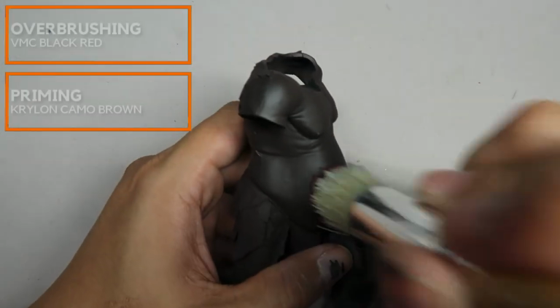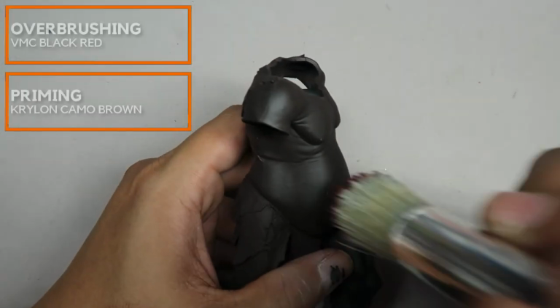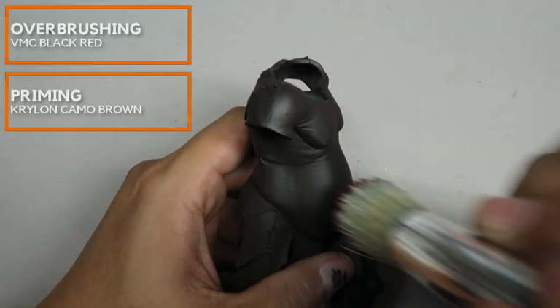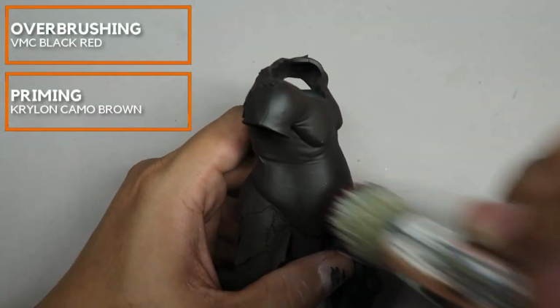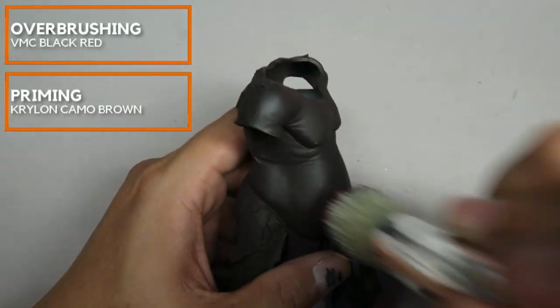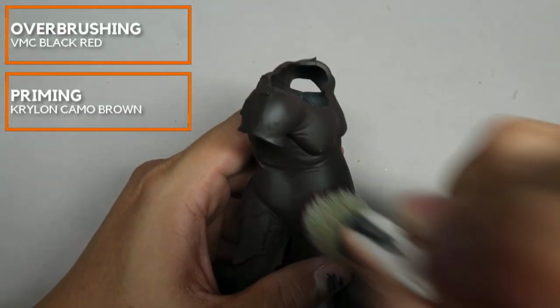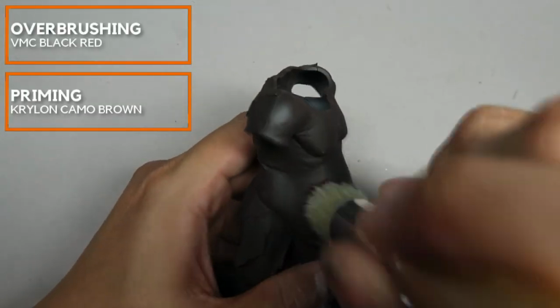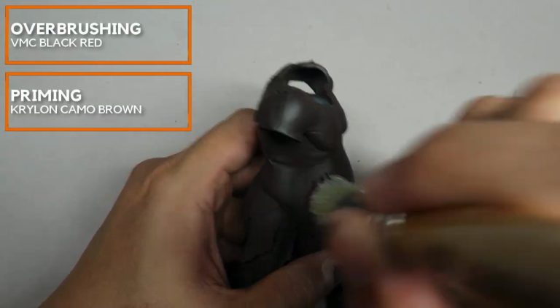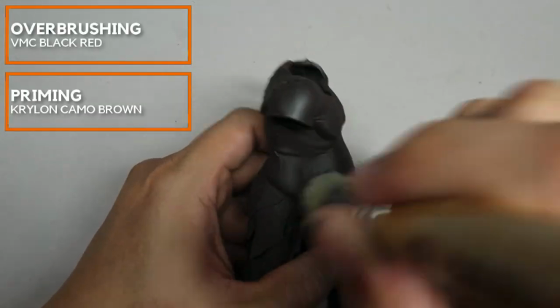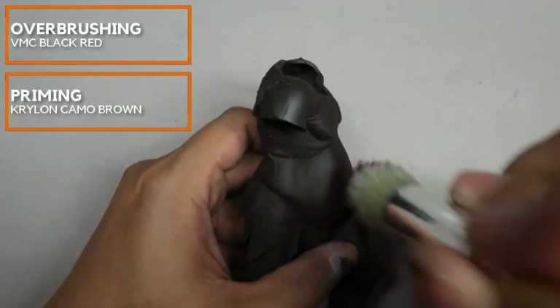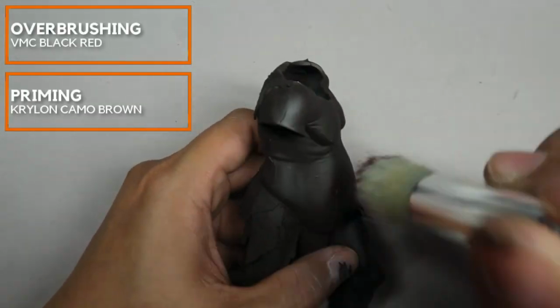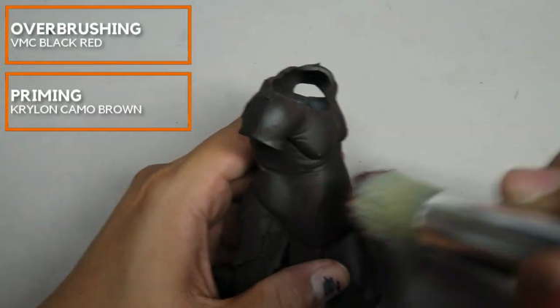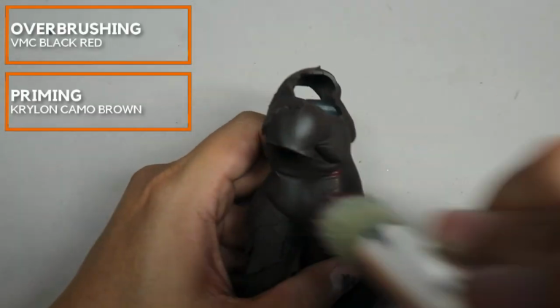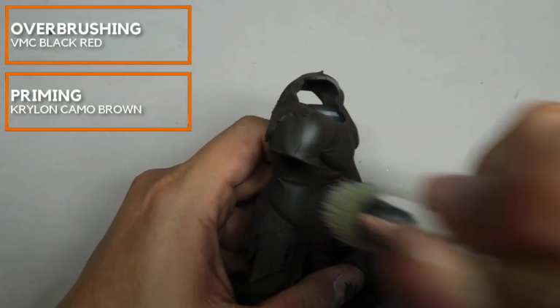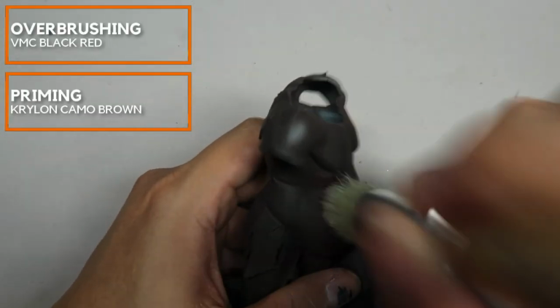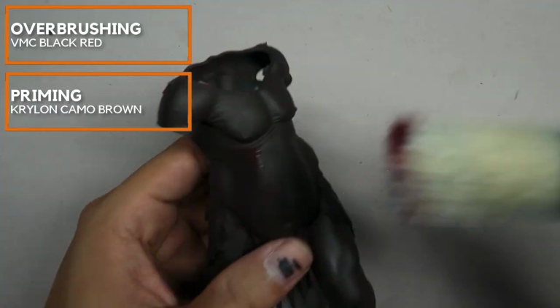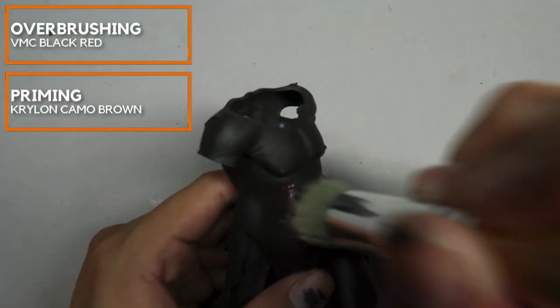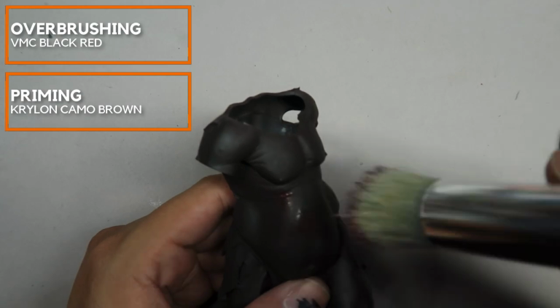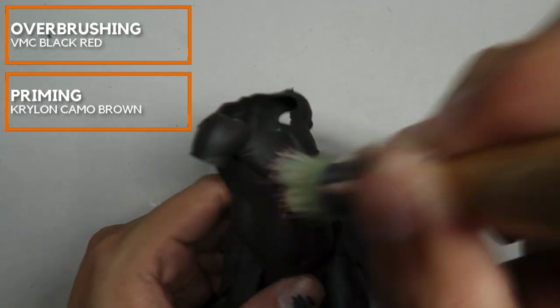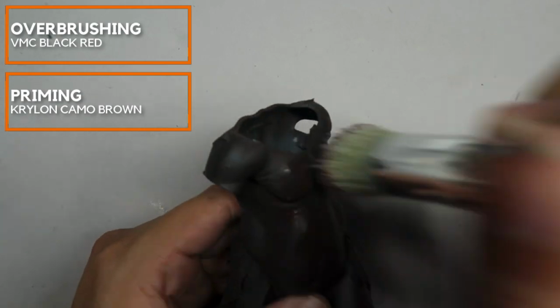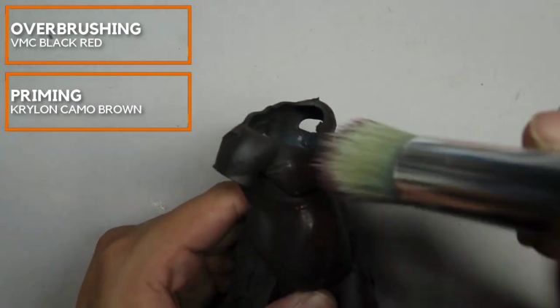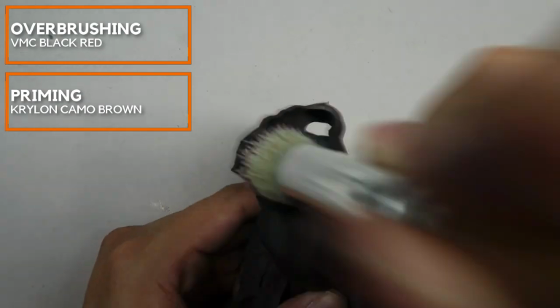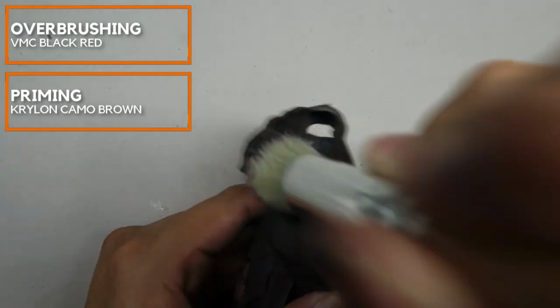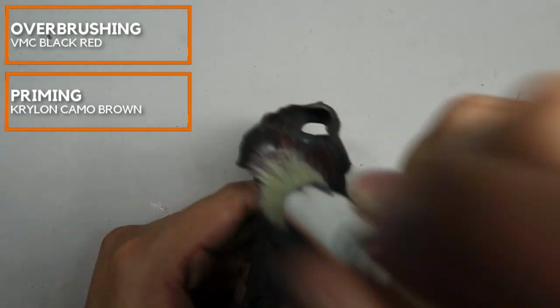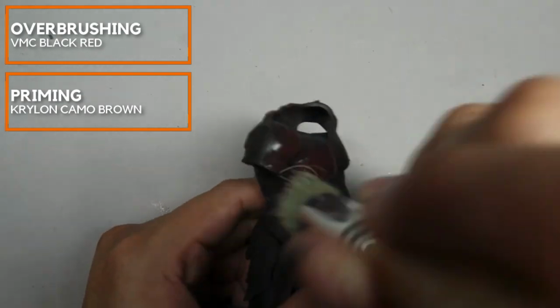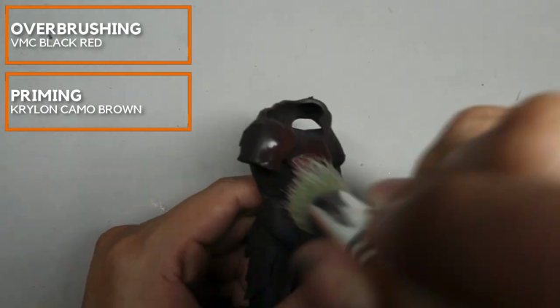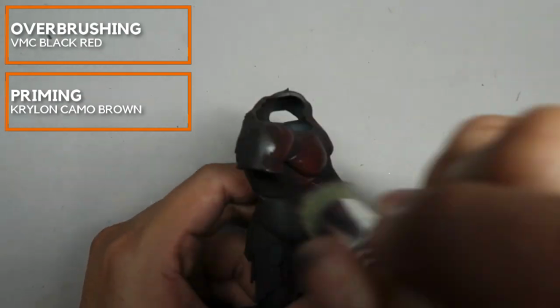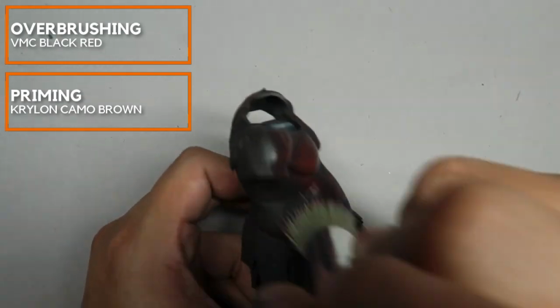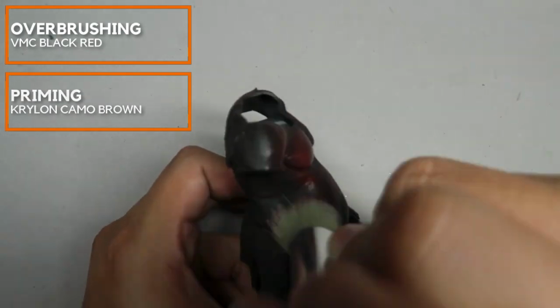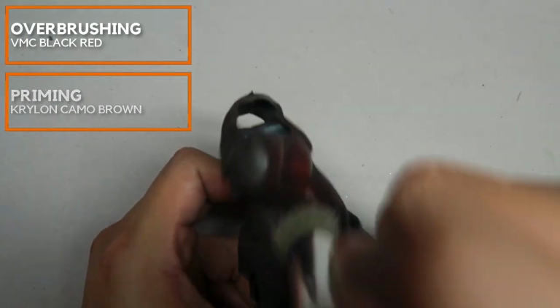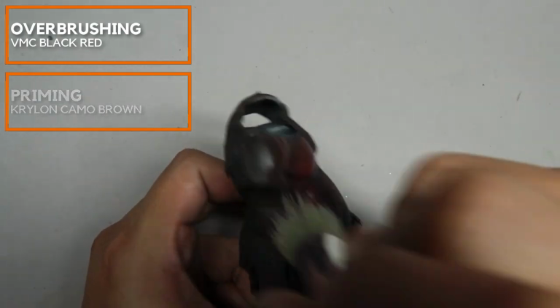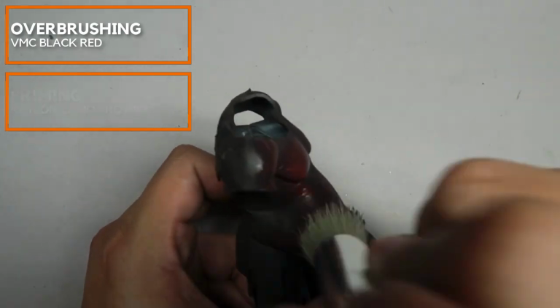We have primed the entire miniature using Krylon Camo Brown. However, any dark black-brown color is fine.